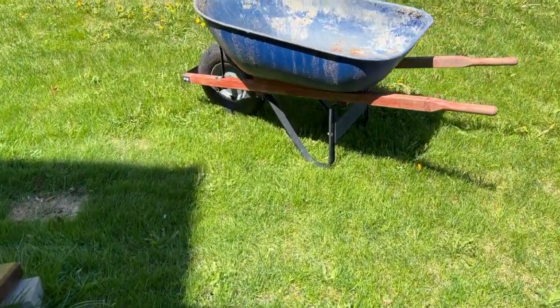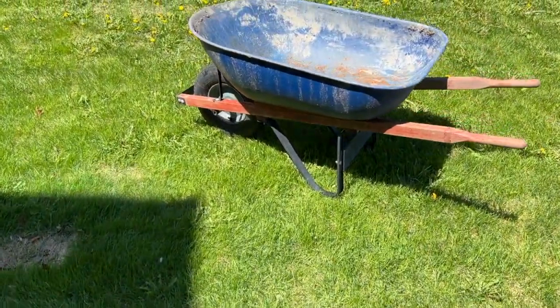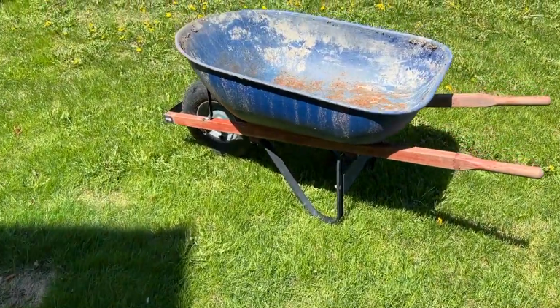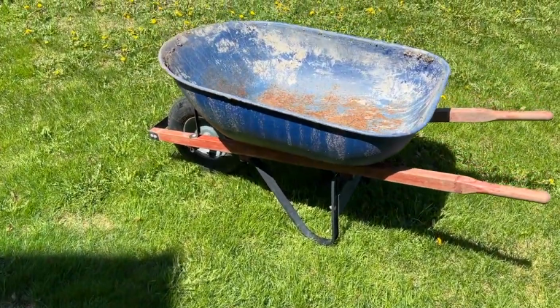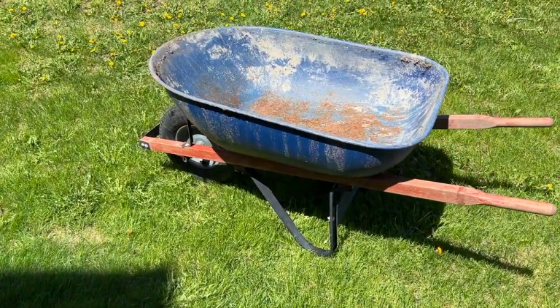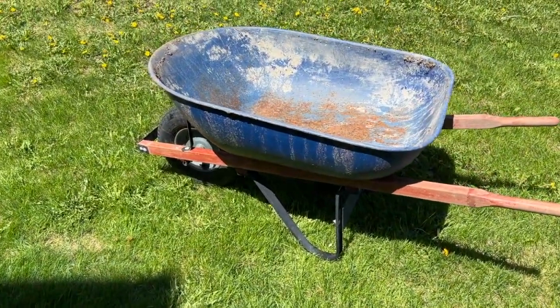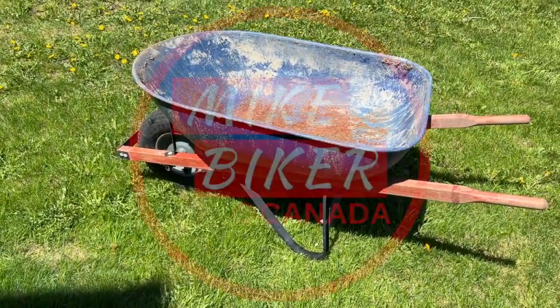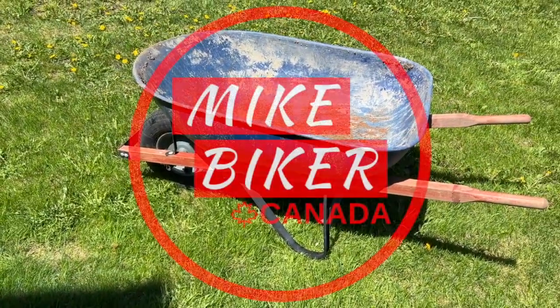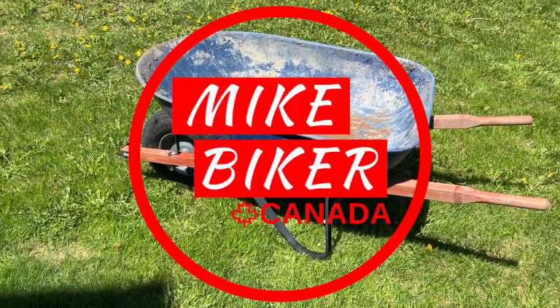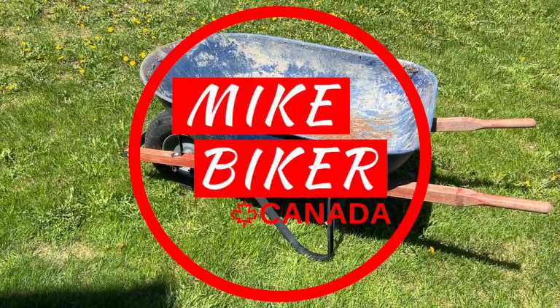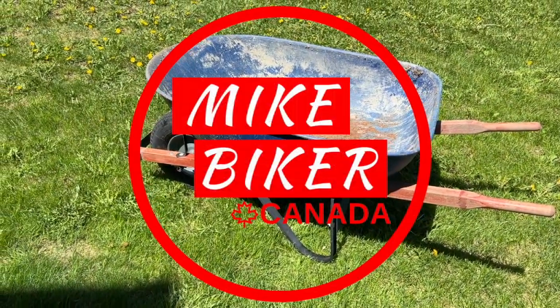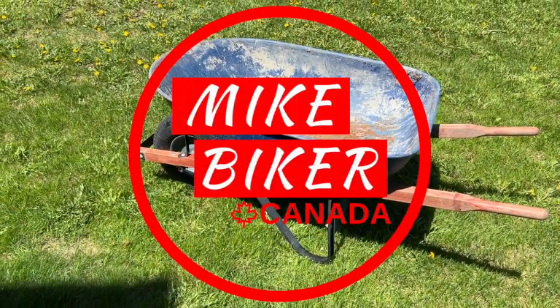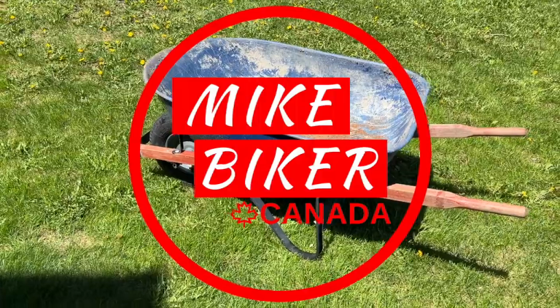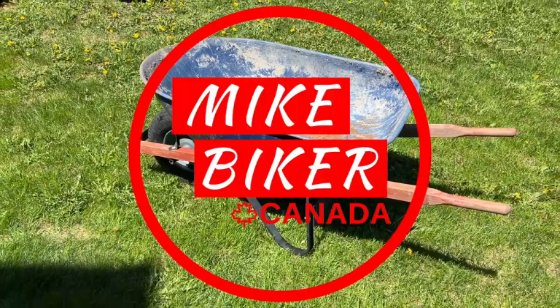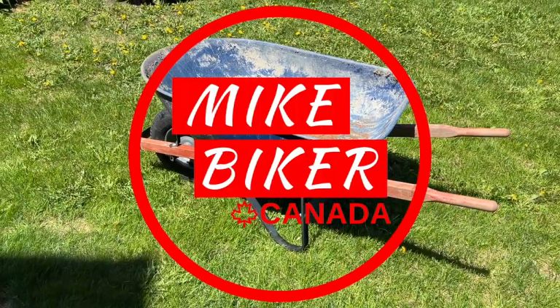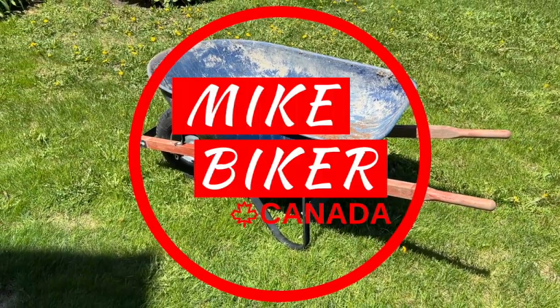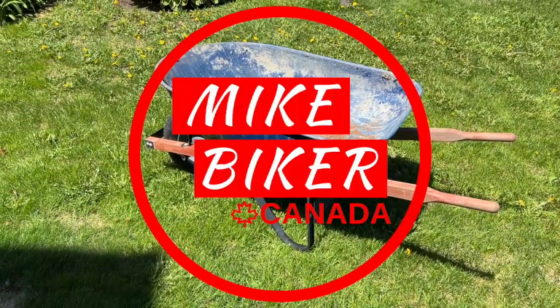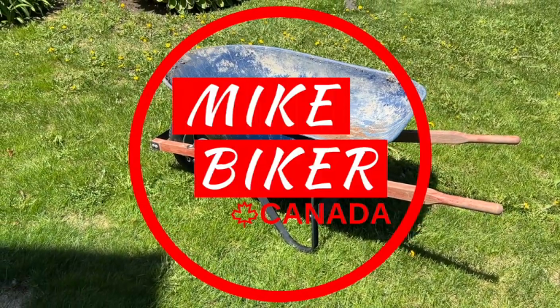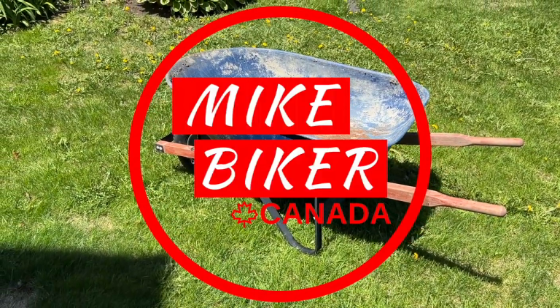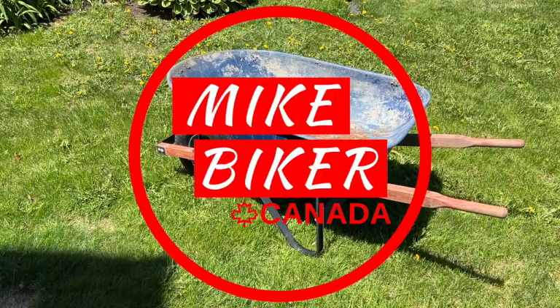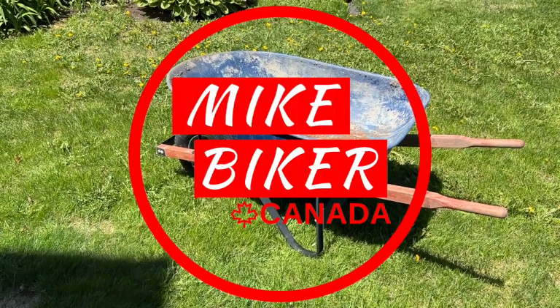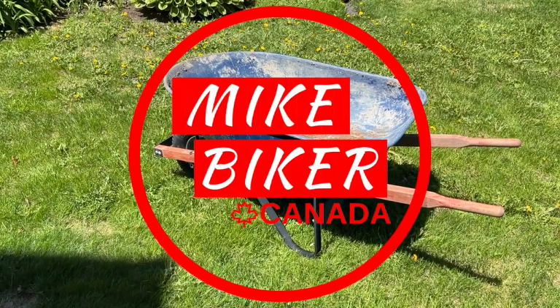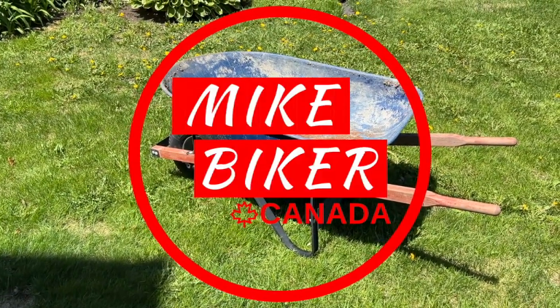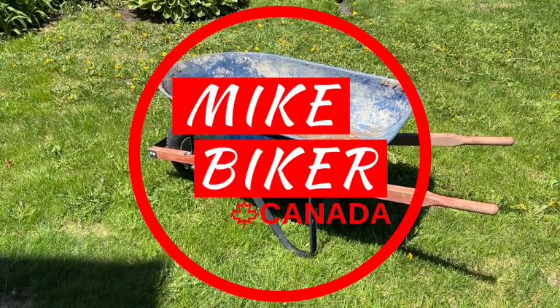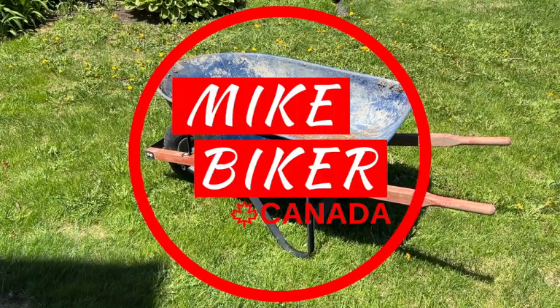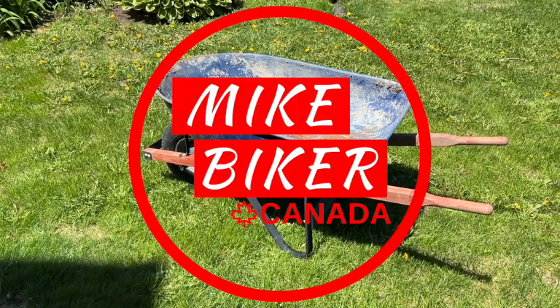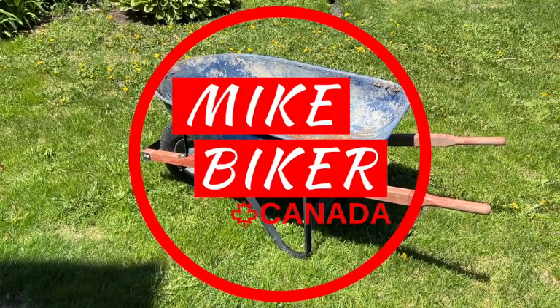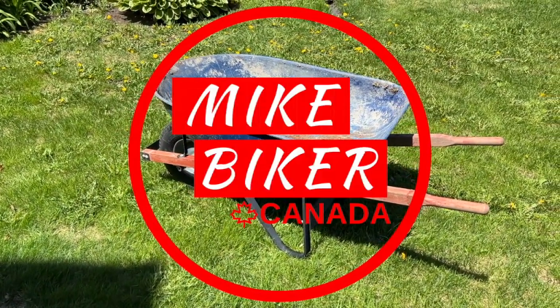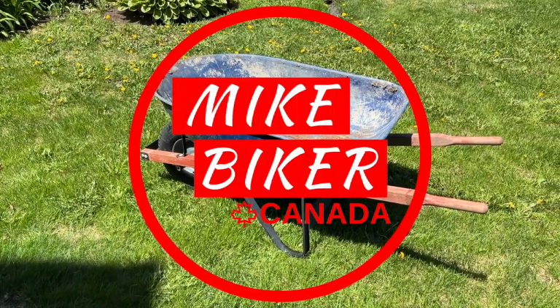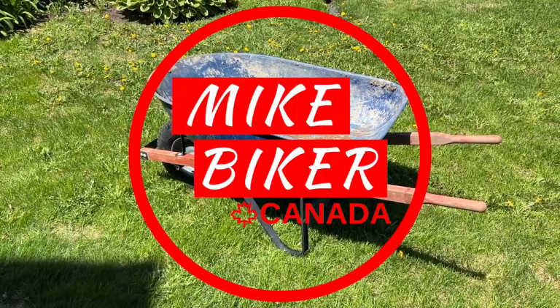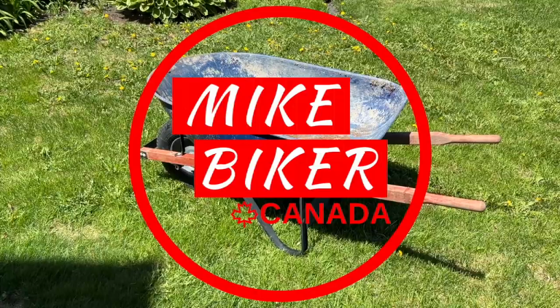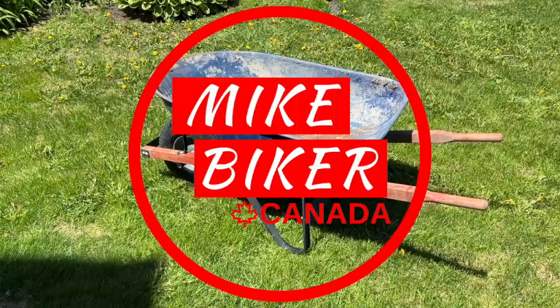So there you have it. Hope you found it helpful and please like, subscribe, and support this channel. Appreciate it.